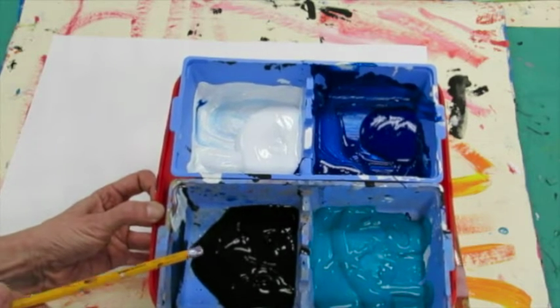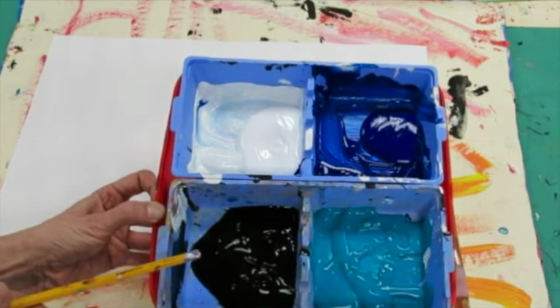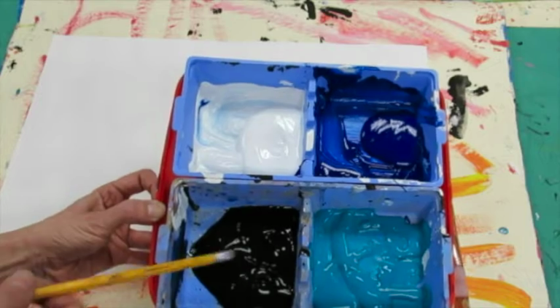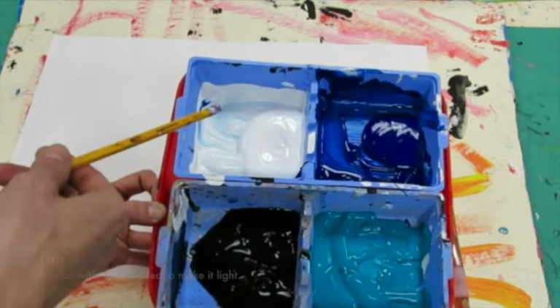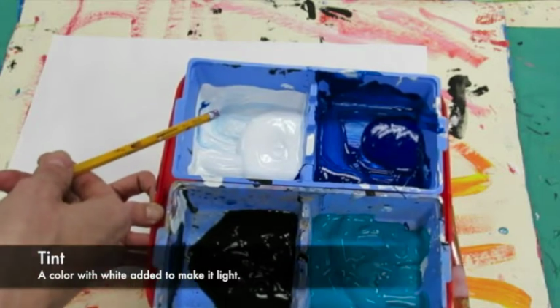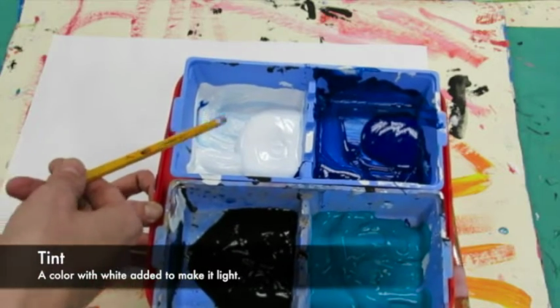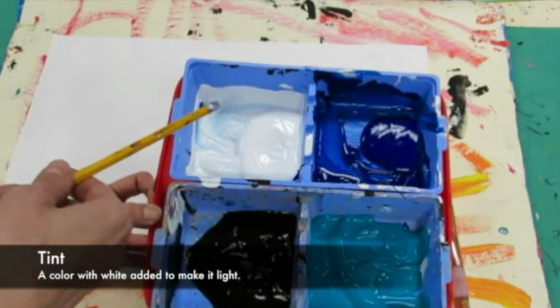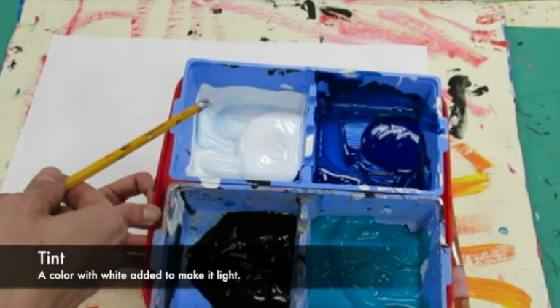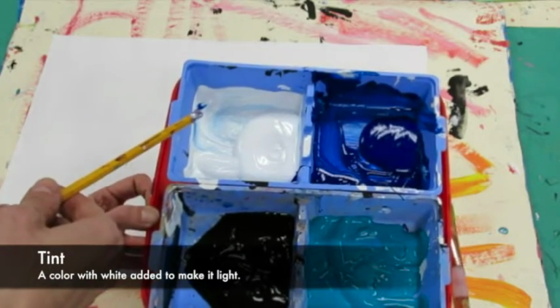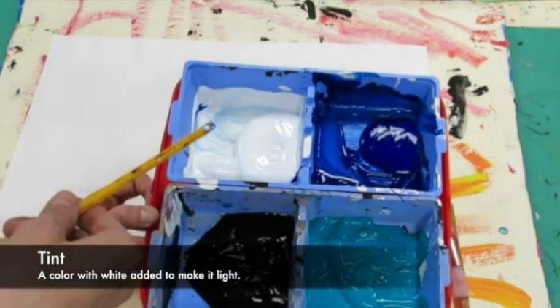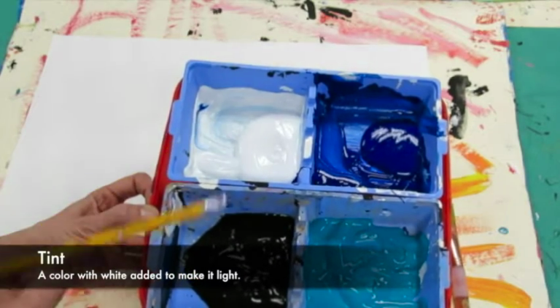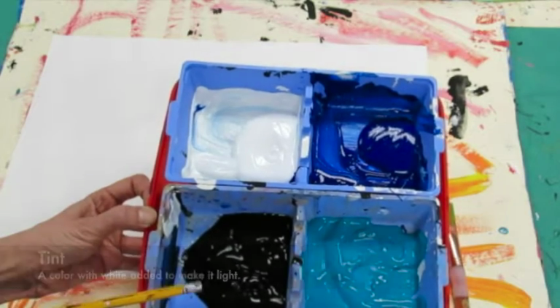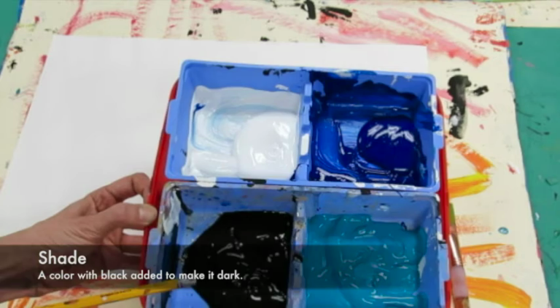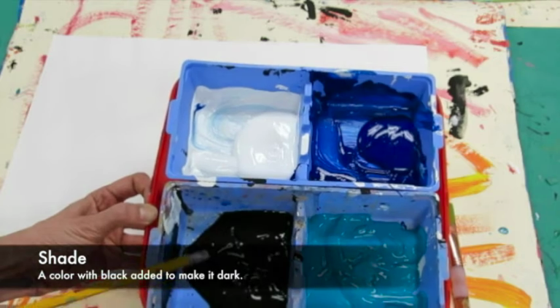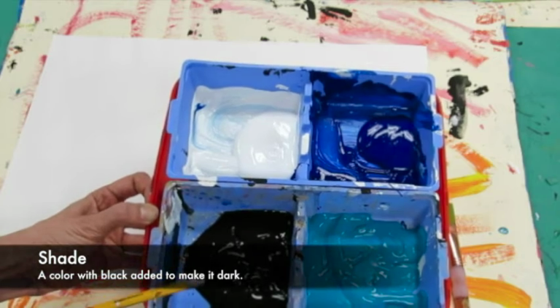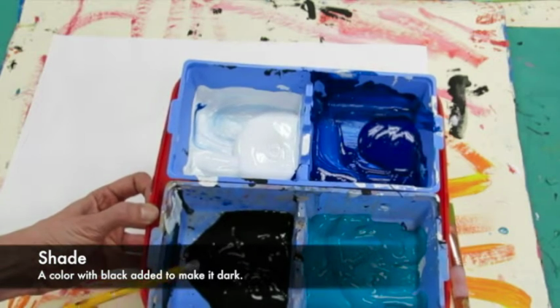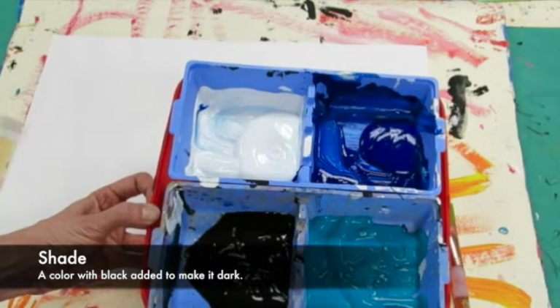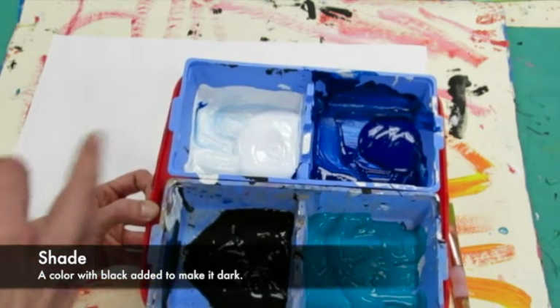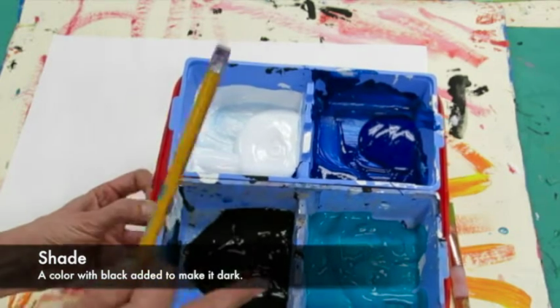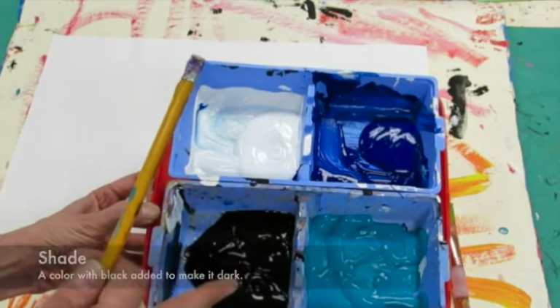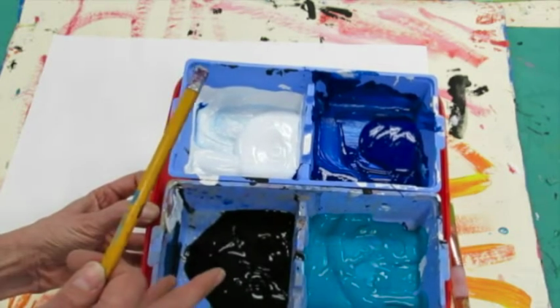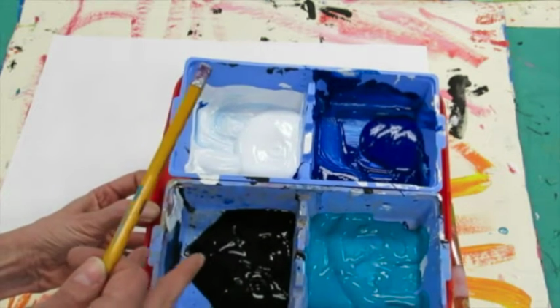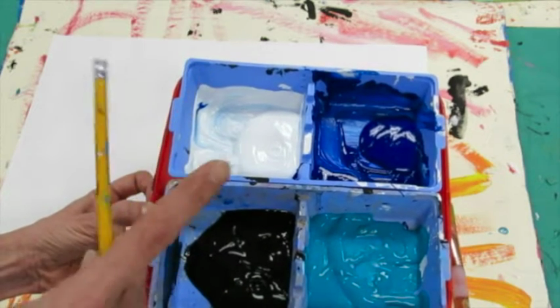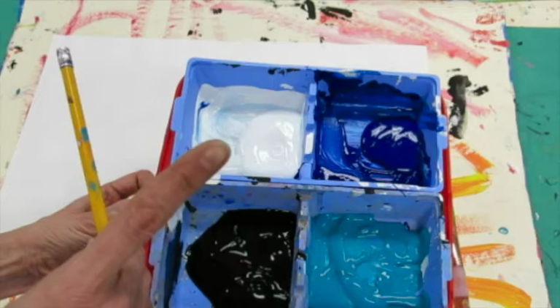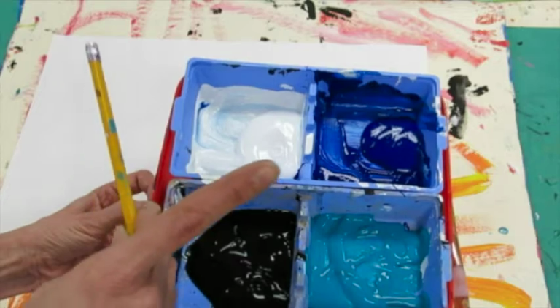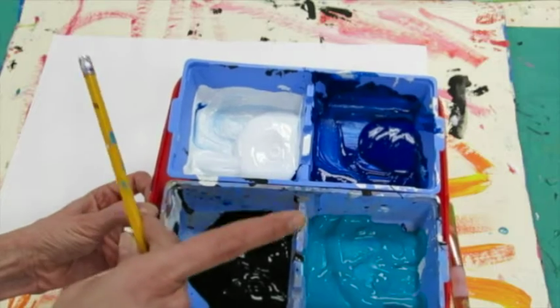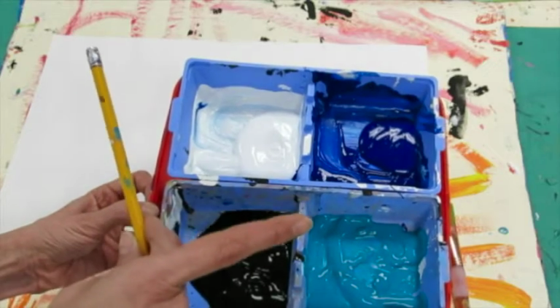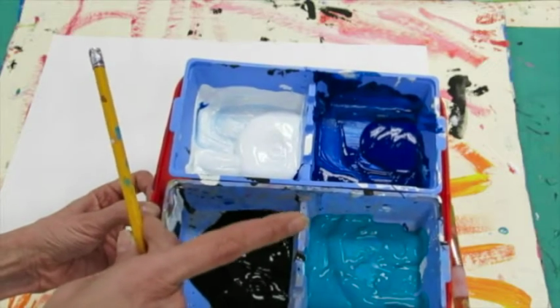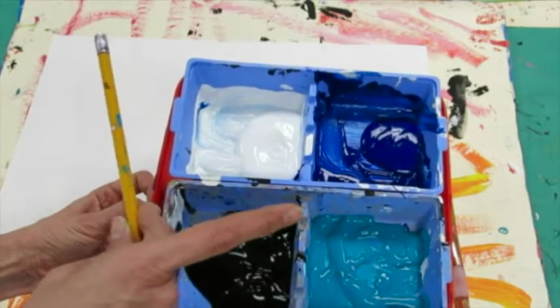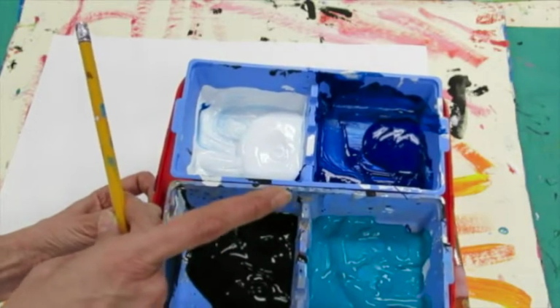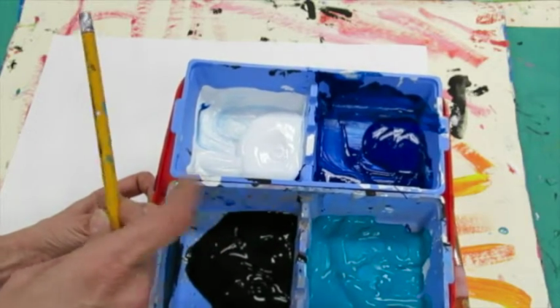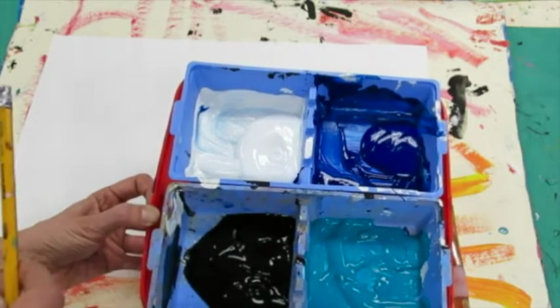When you mix a color with white, it is called a tint. When you mix a color with black, it is called a shade. And when you have a variety of one color, that is called value.